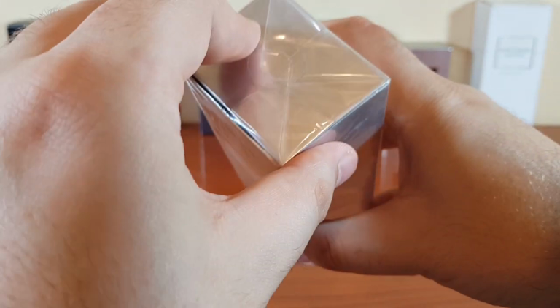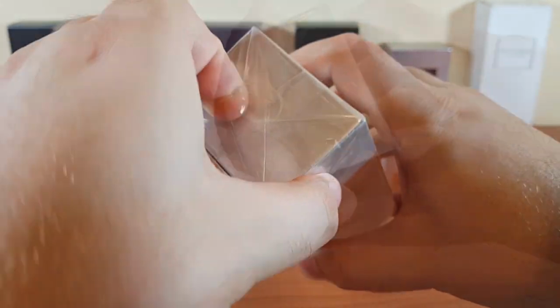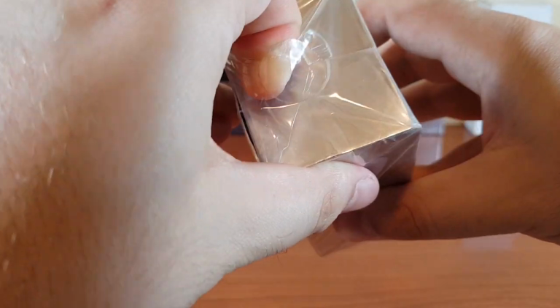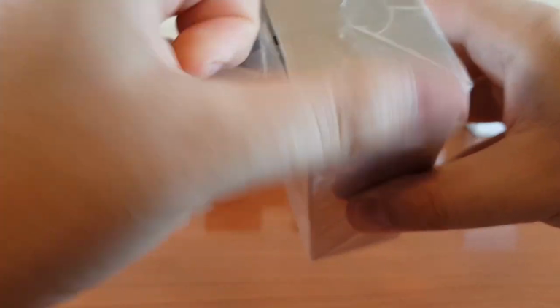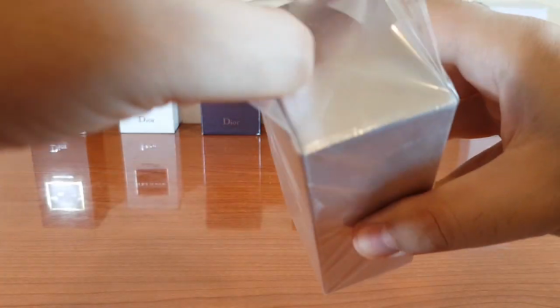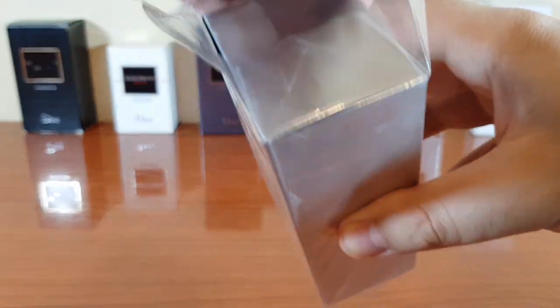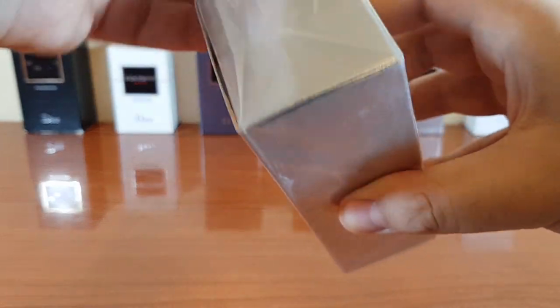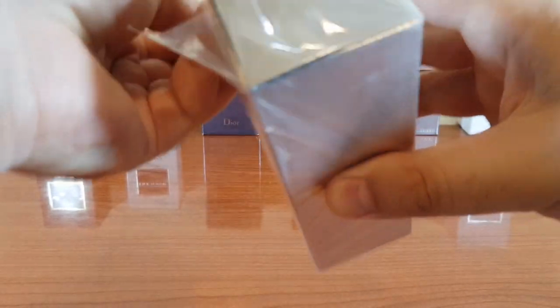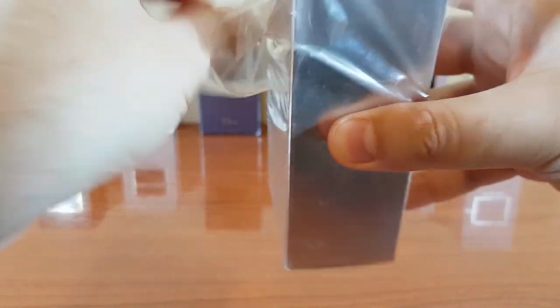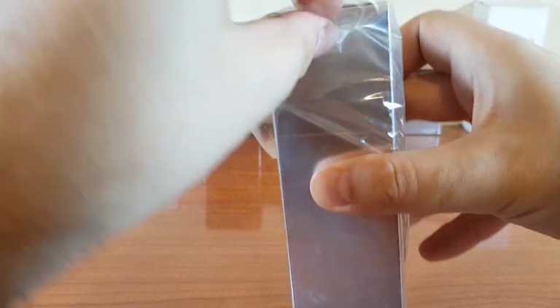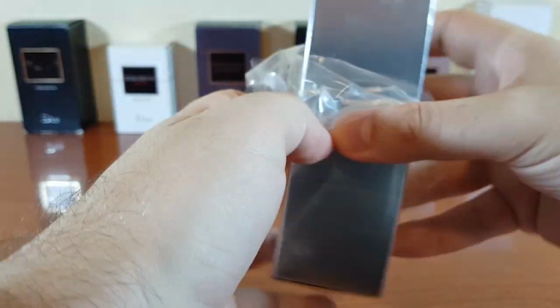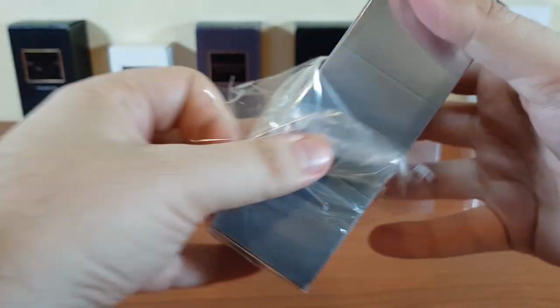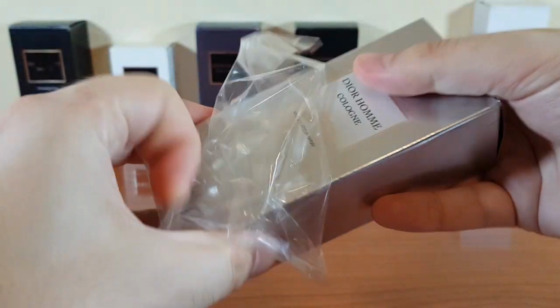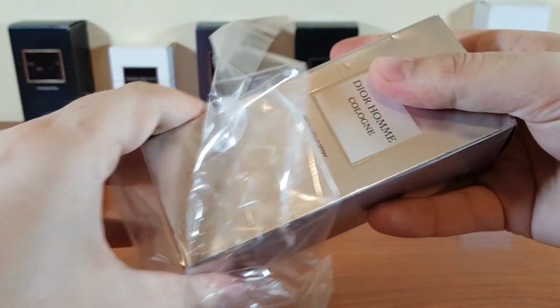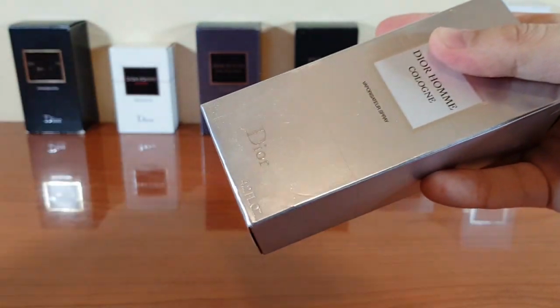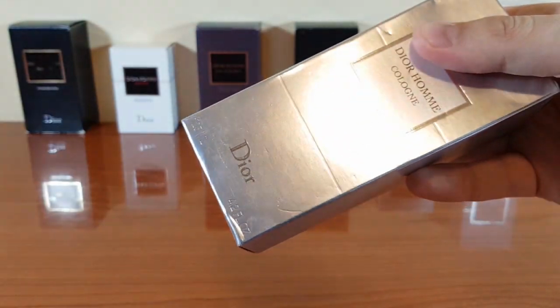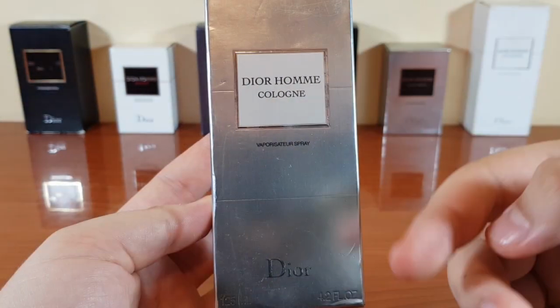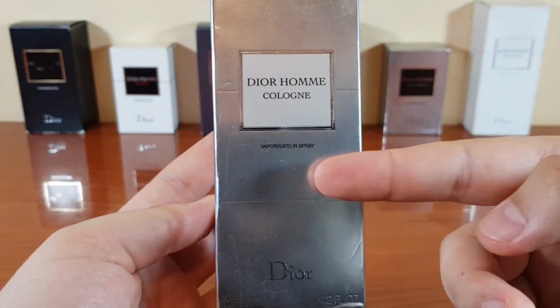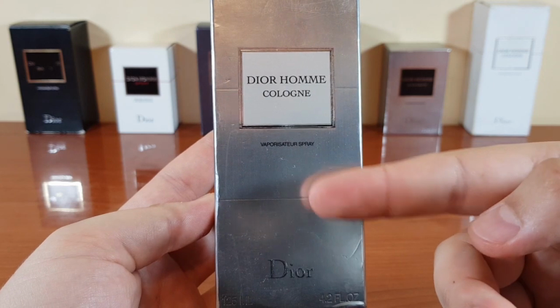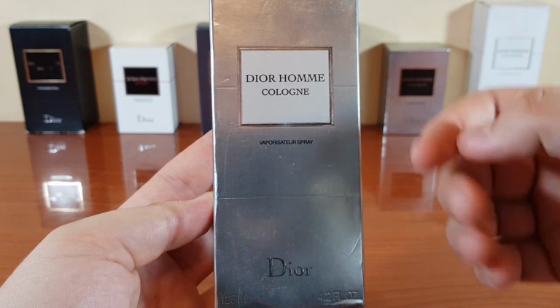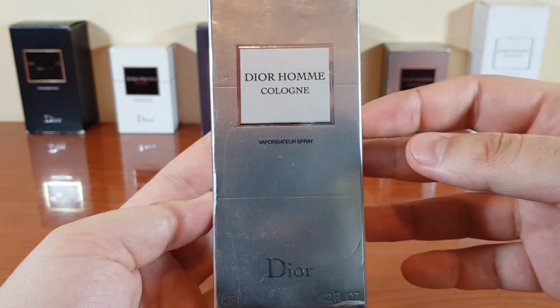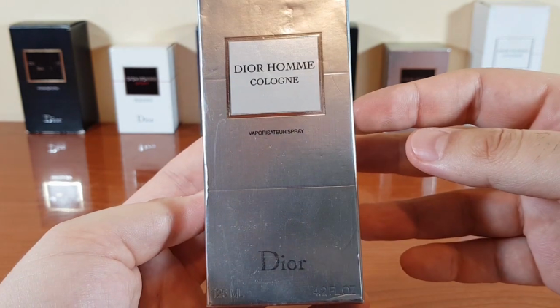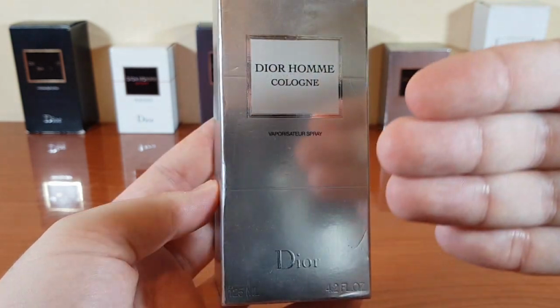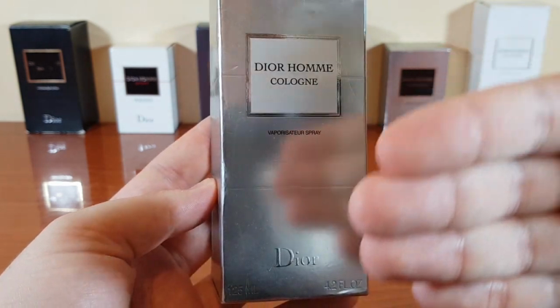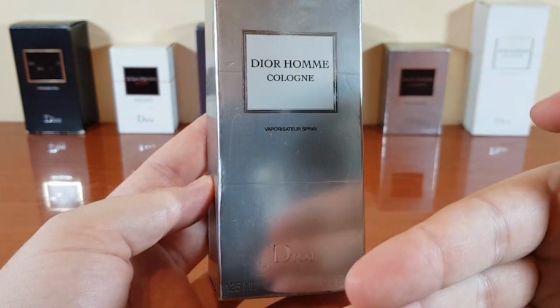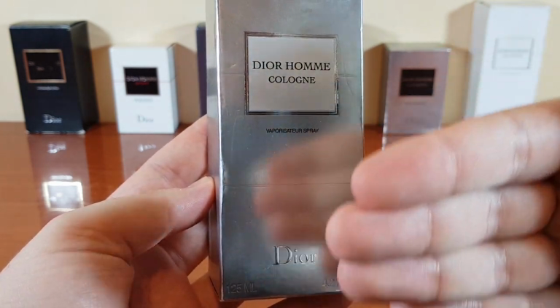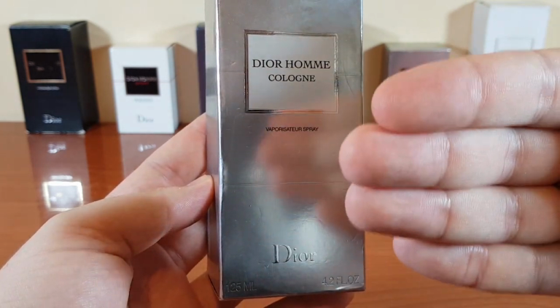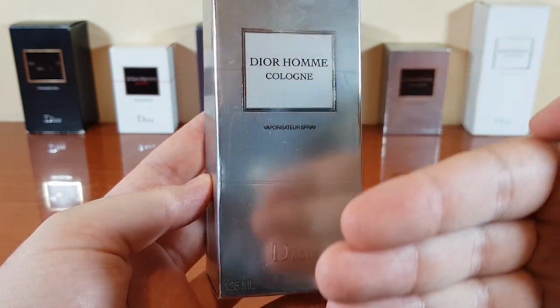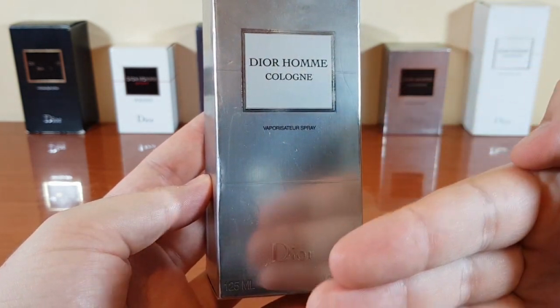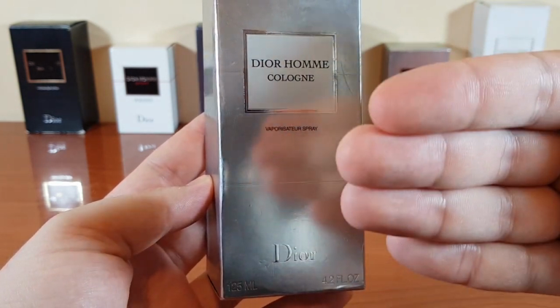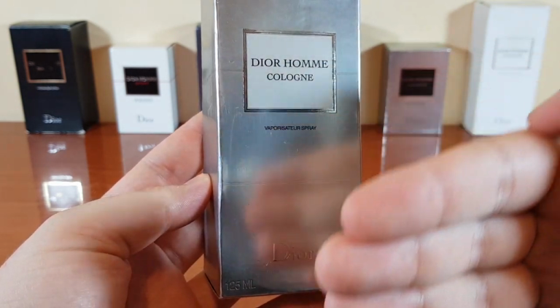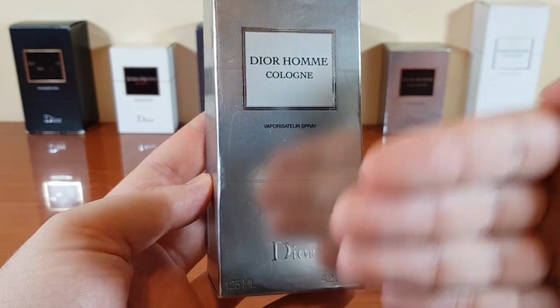Let's take it out. The silver material of the box does show some of the image but it's really fuzzy — it's not a perfect mirror.